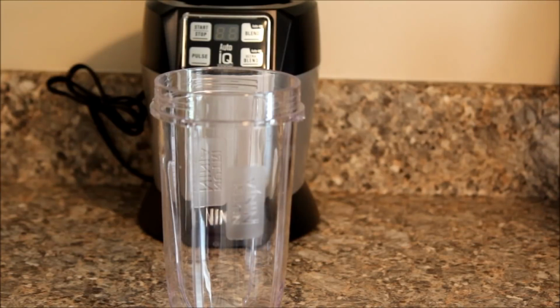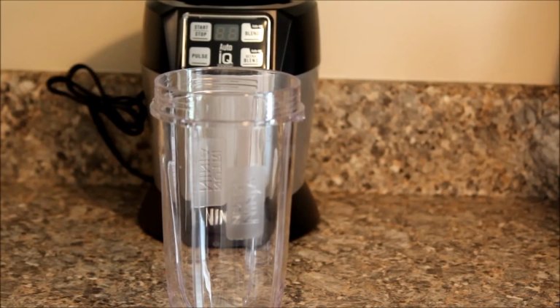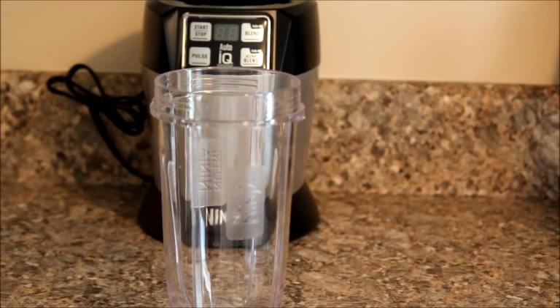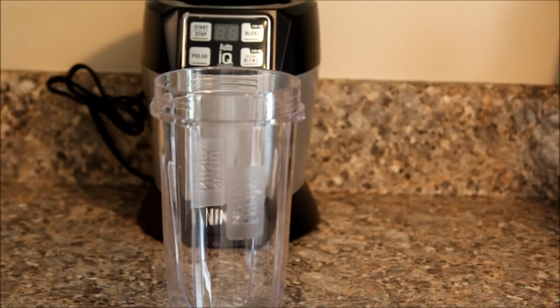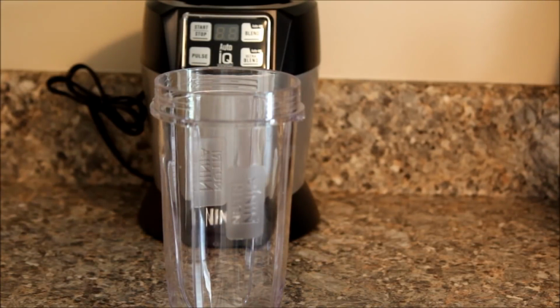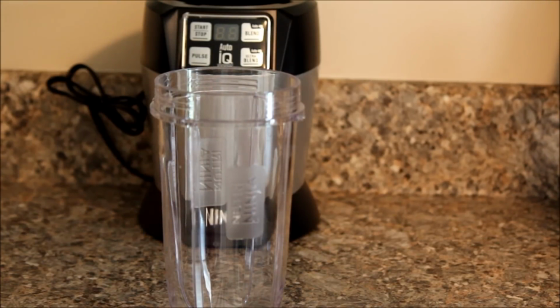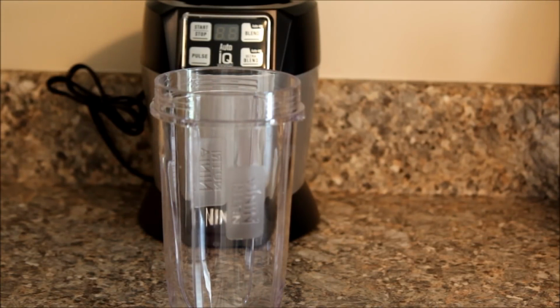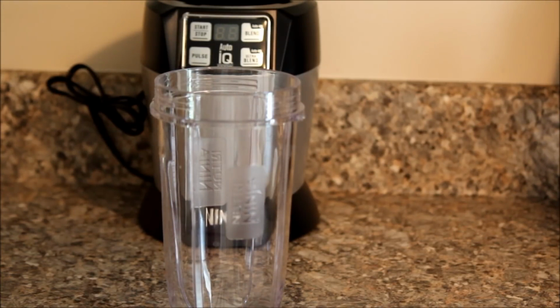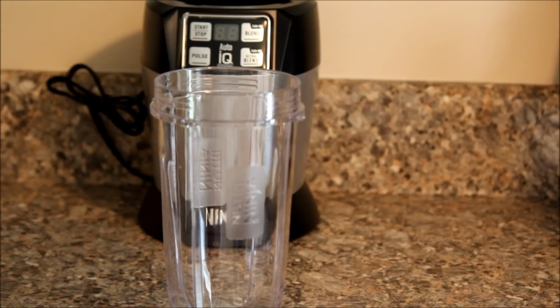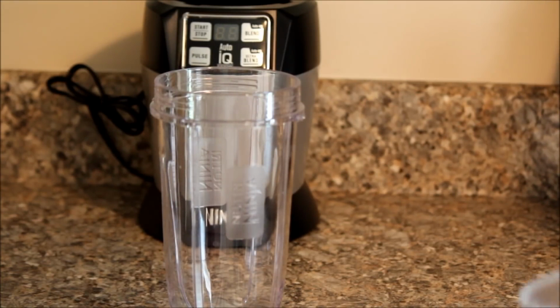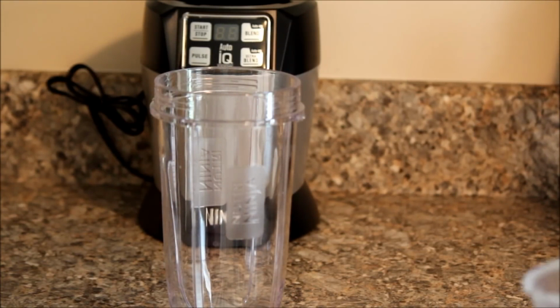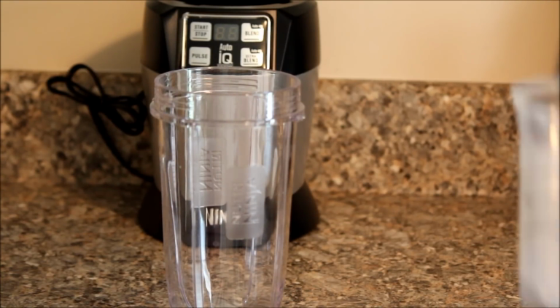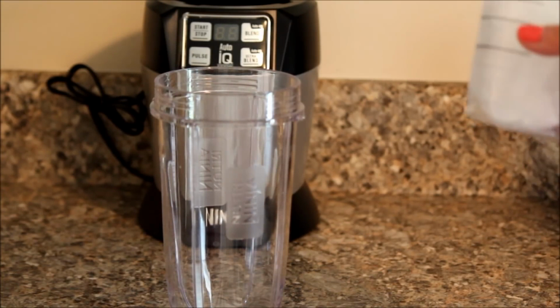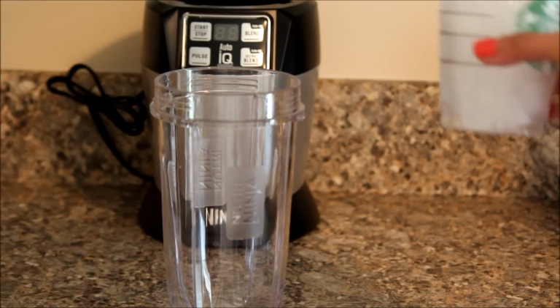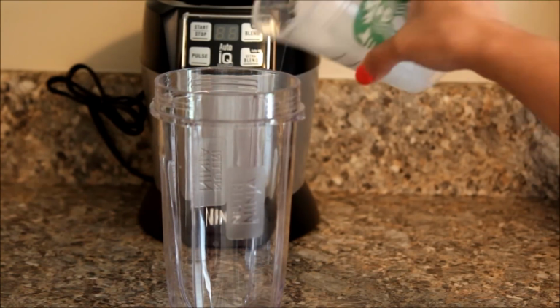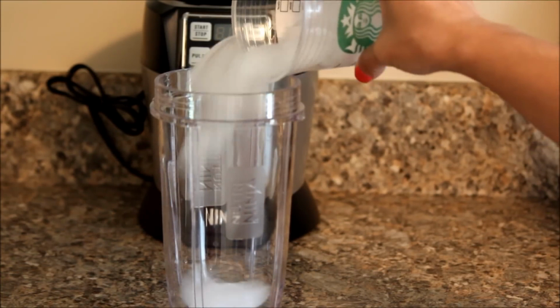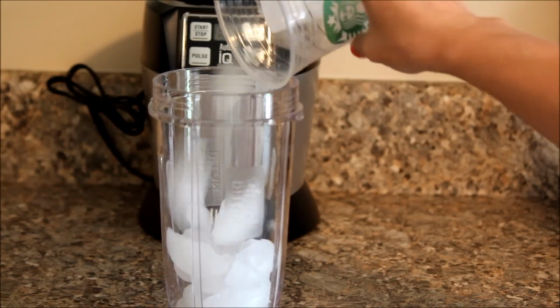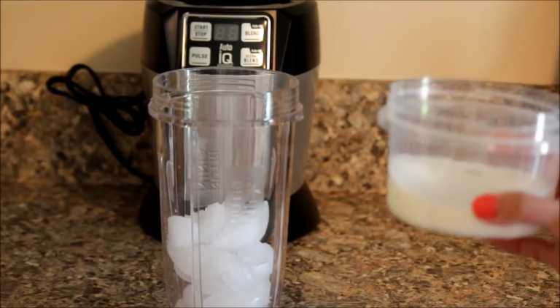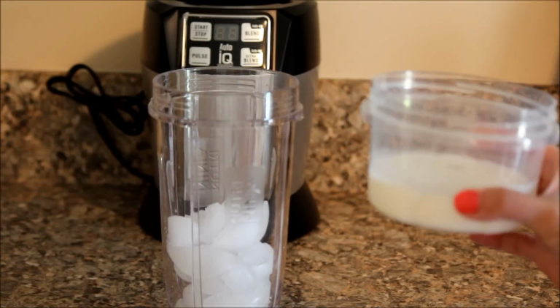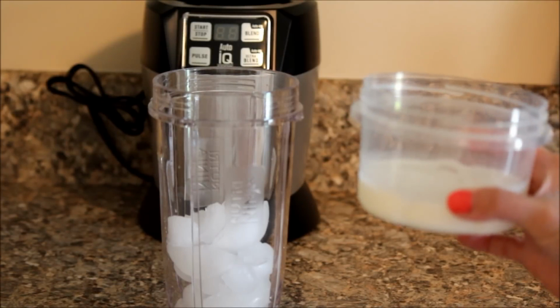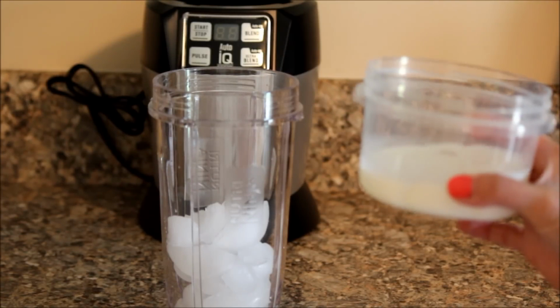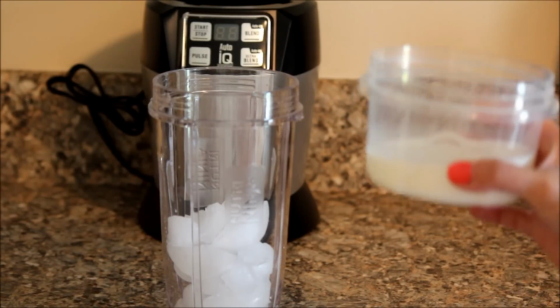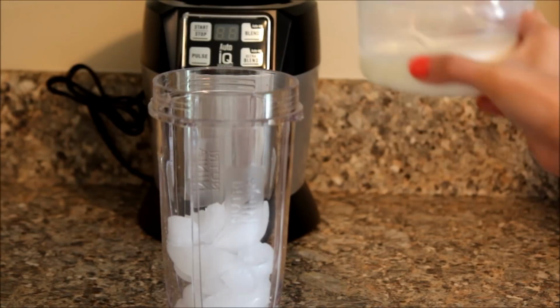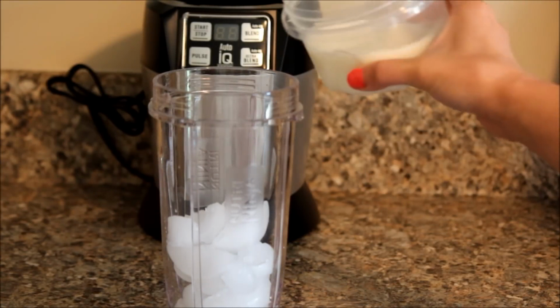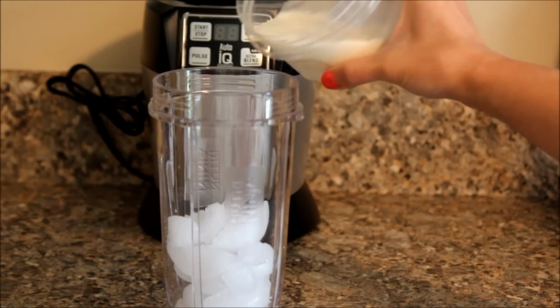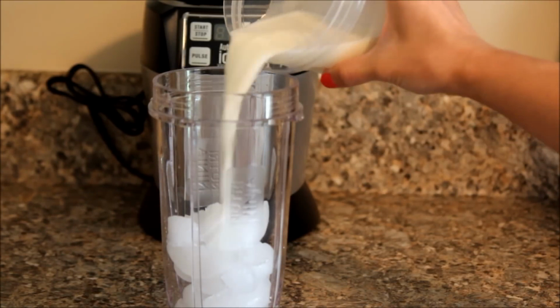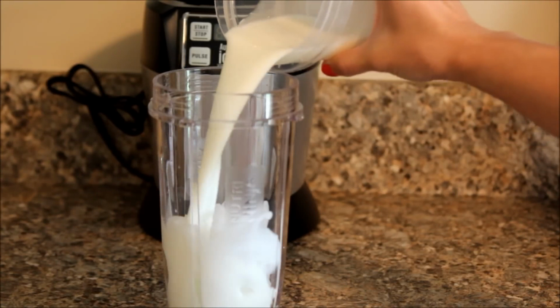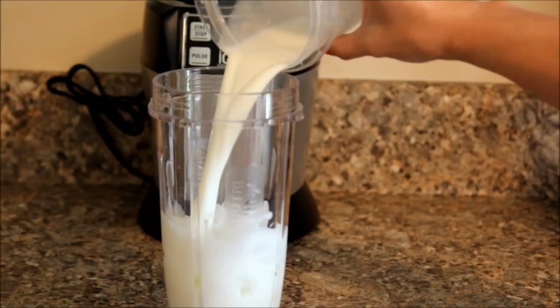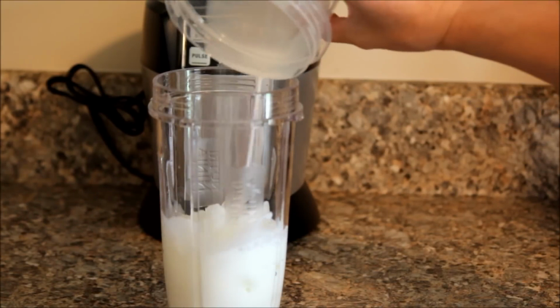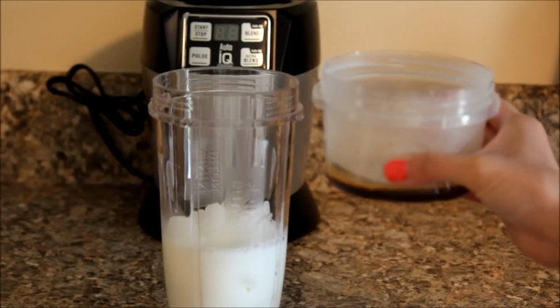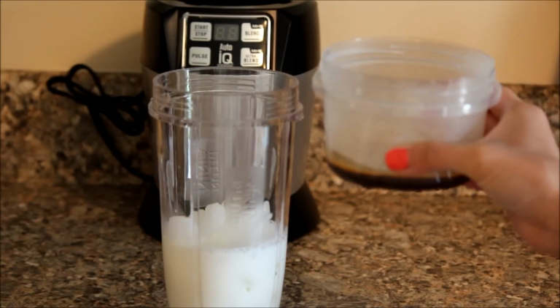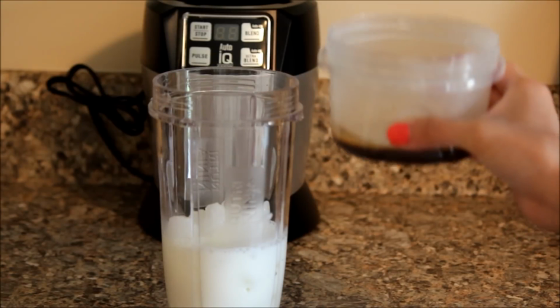So let's get started making this Starbucks s'mores frappuccino. The first thing we're going to do is pour a cup of ice. Next, we're going to need a half a cup of milk and two shots of espresso.